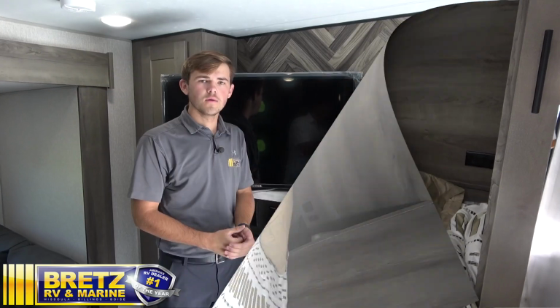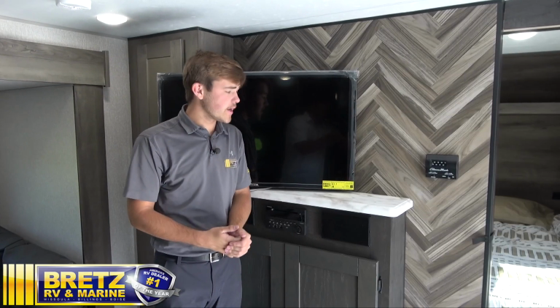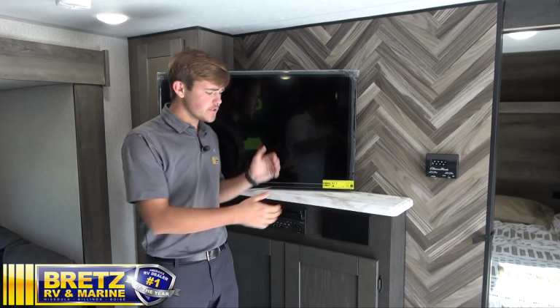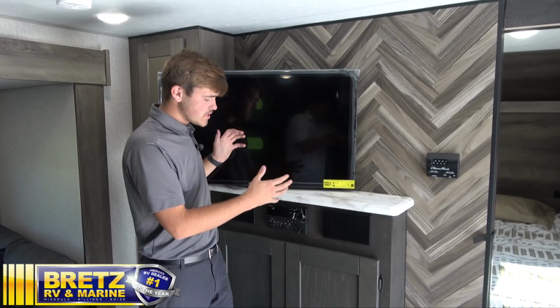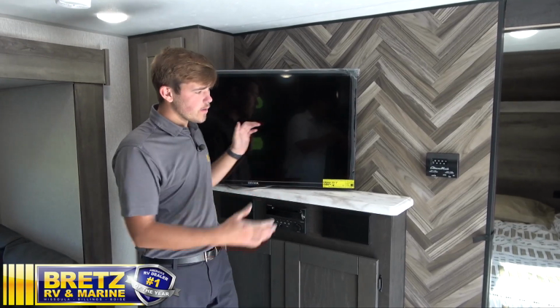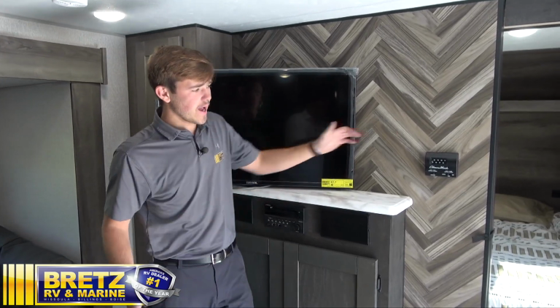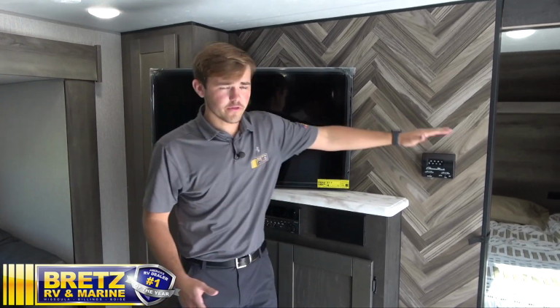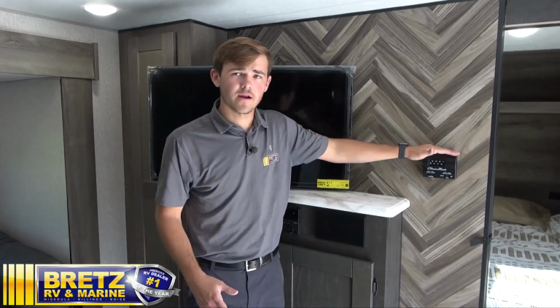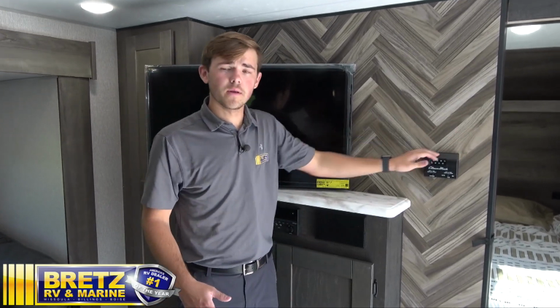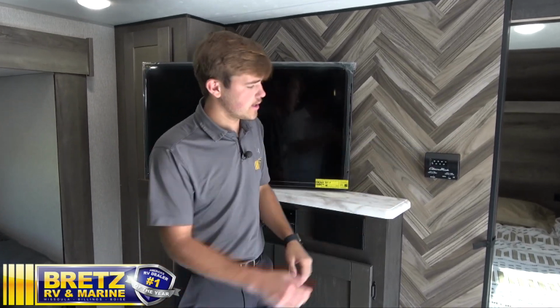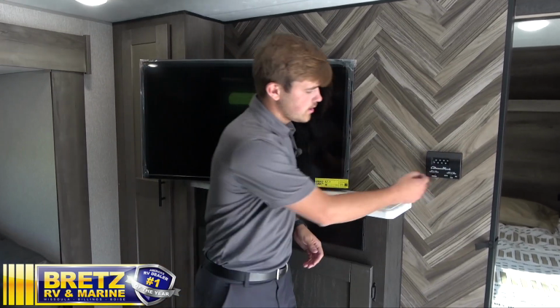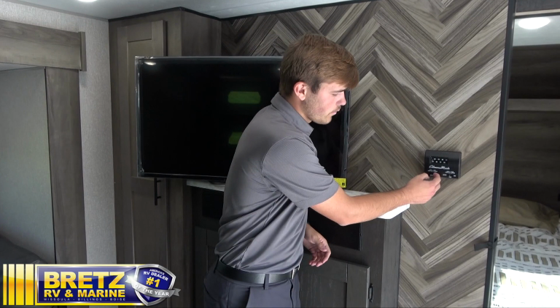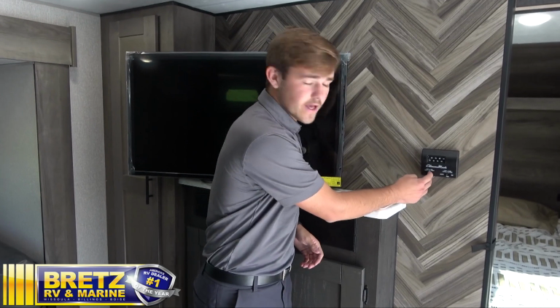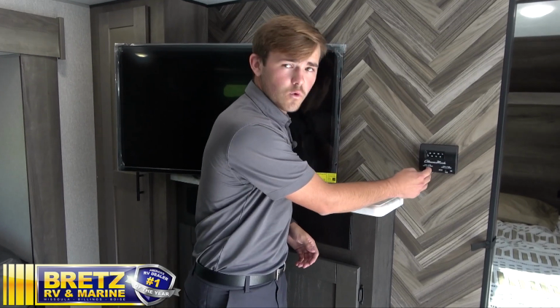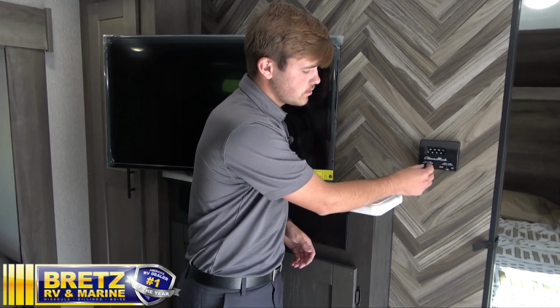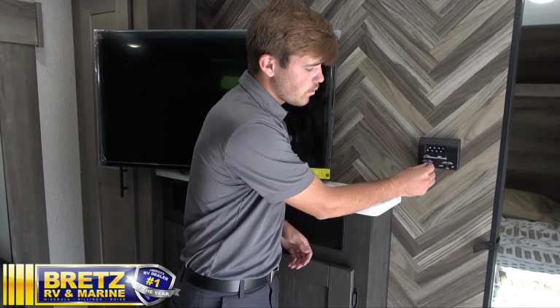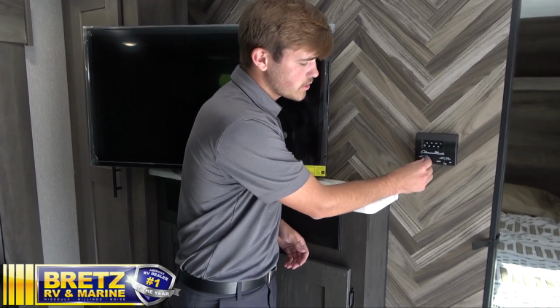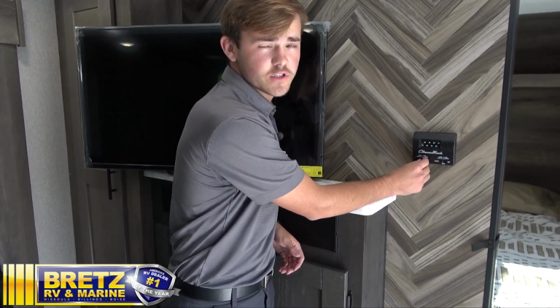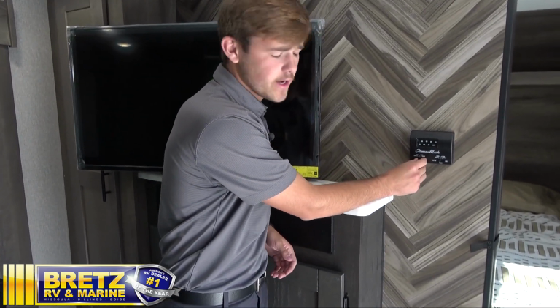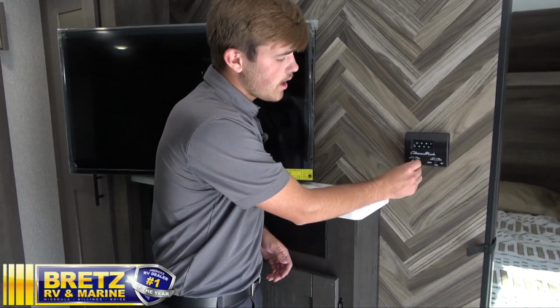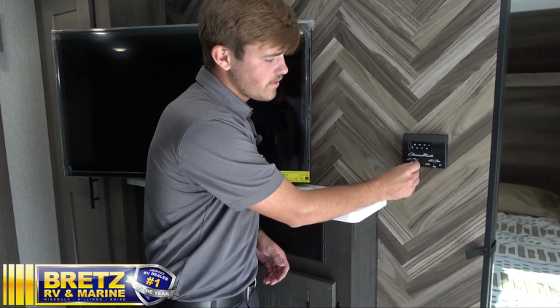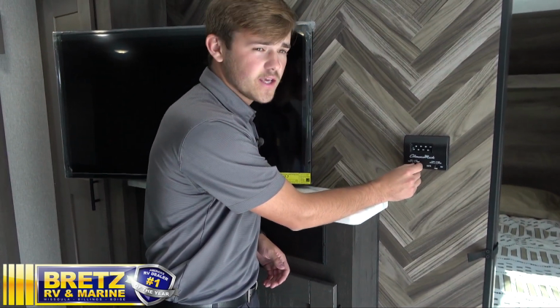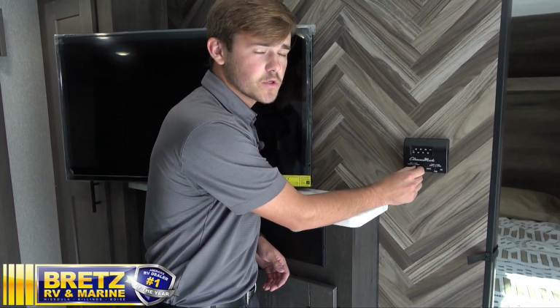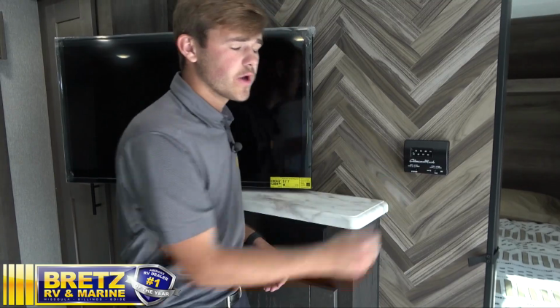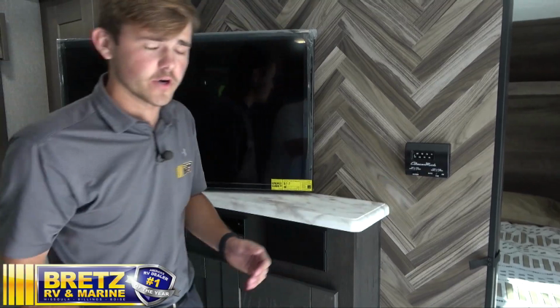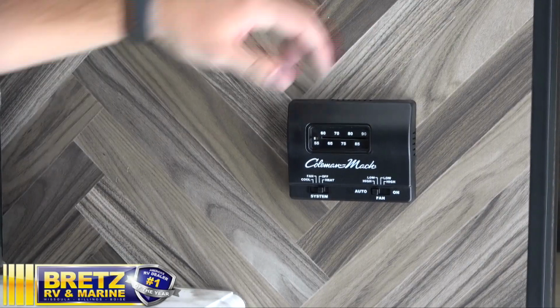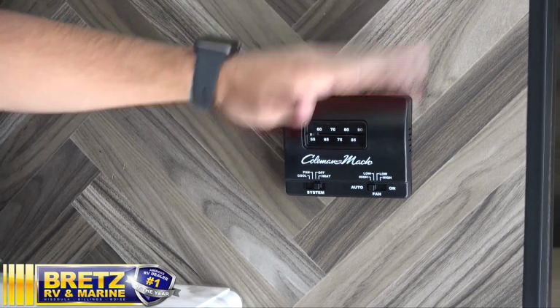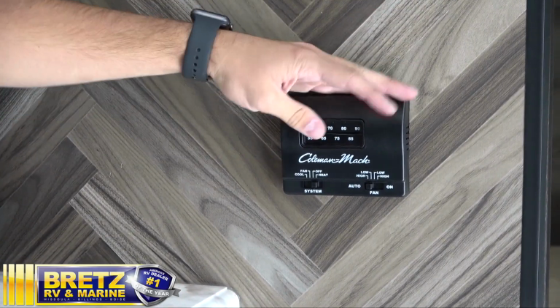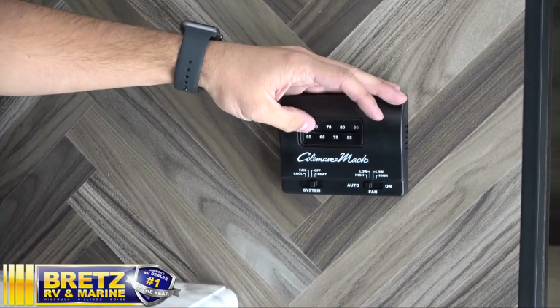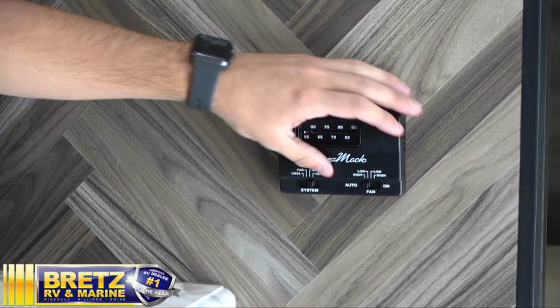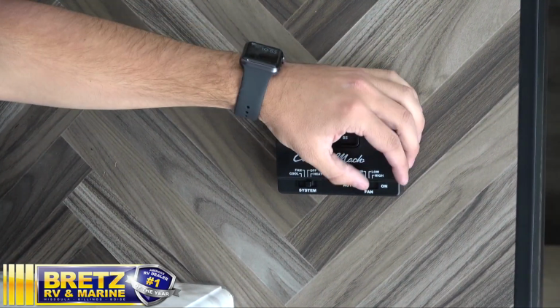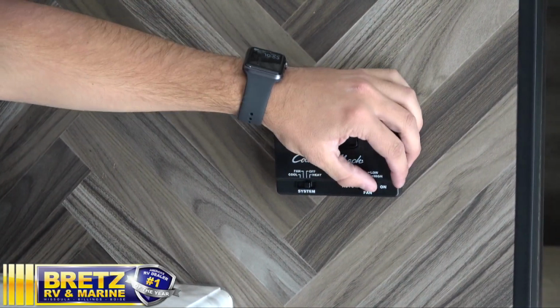Moving on into the entertainment center, we also have our thermostat, our Coleman Mach. All the way to the left for cool, one over to fan, then off, and then heat, which is going to run your furnace. You have your temperature on top and your fan speed on the right.